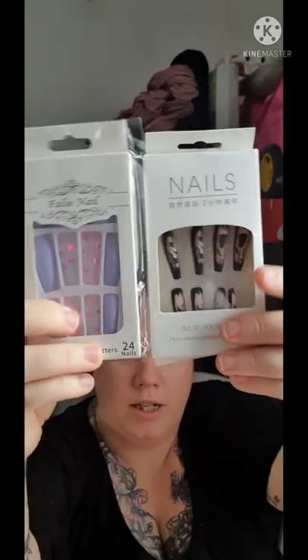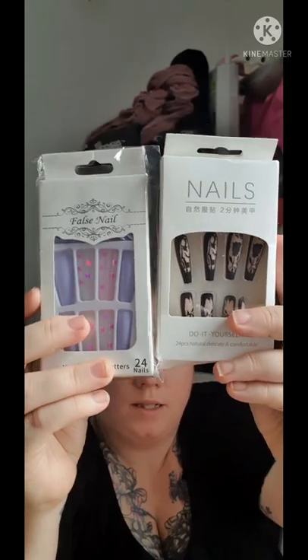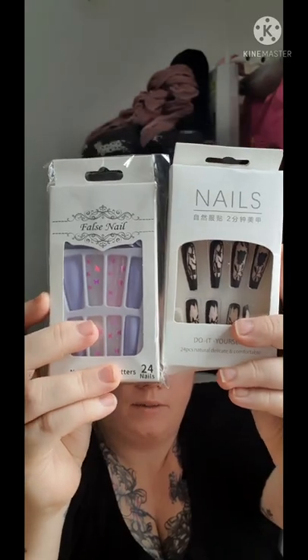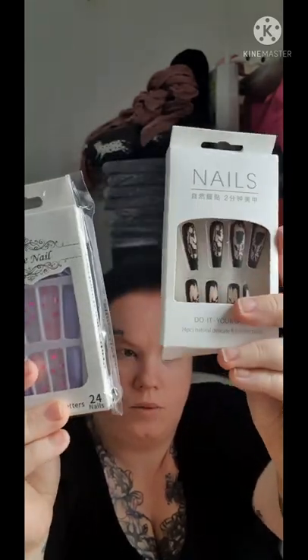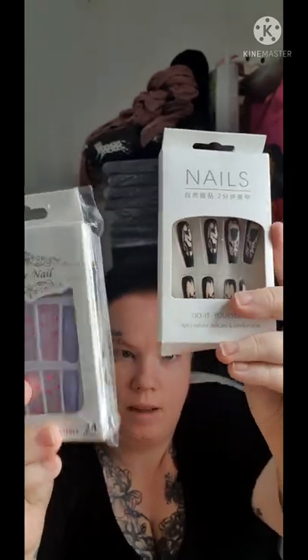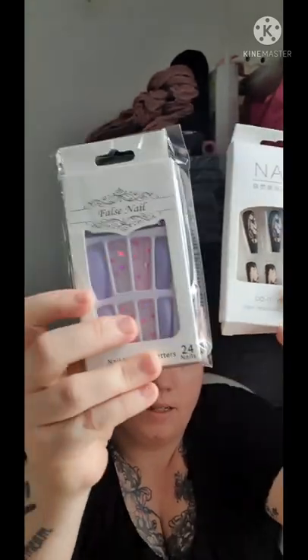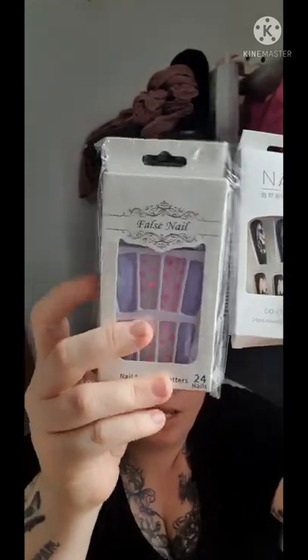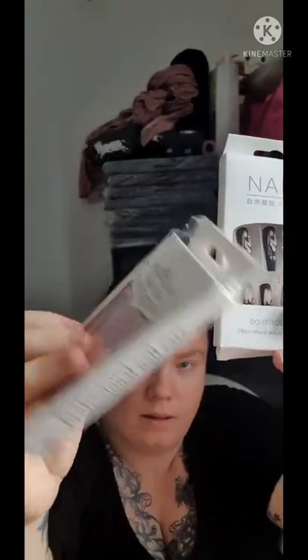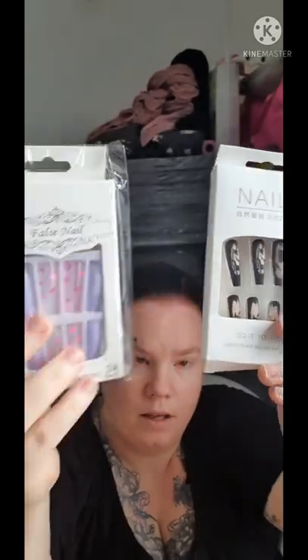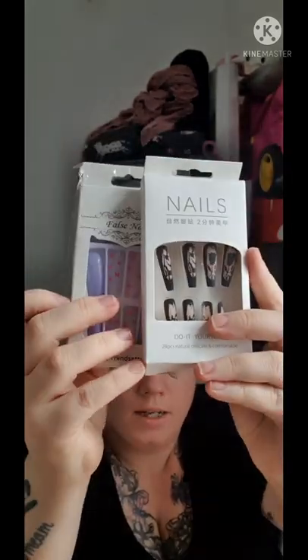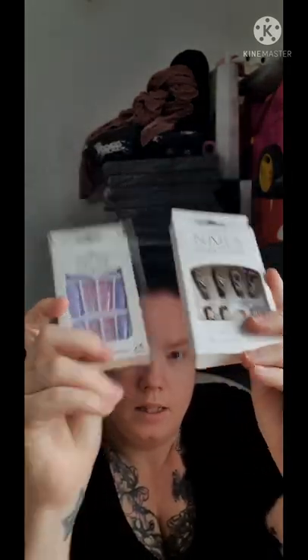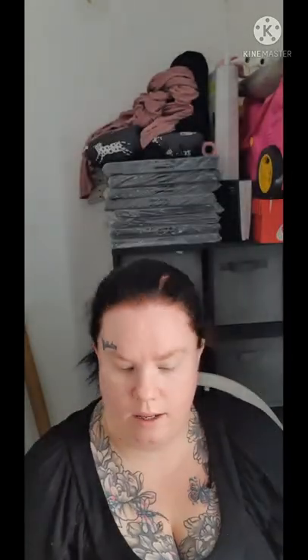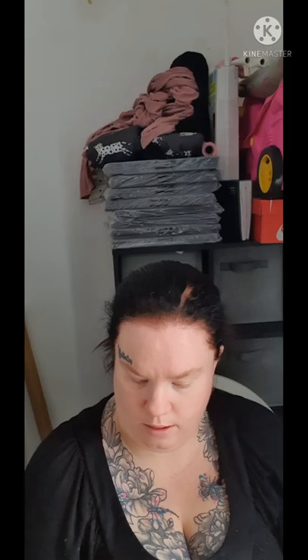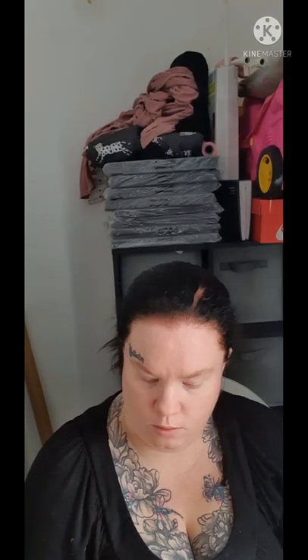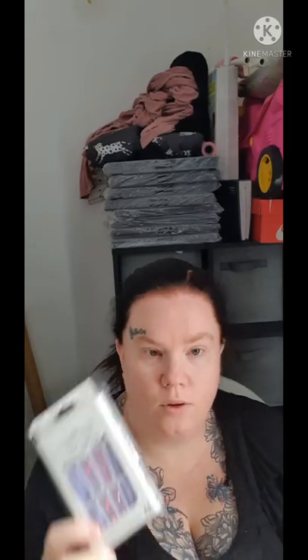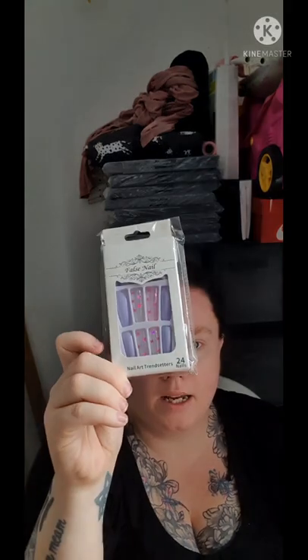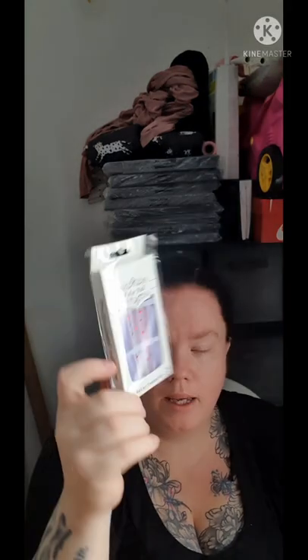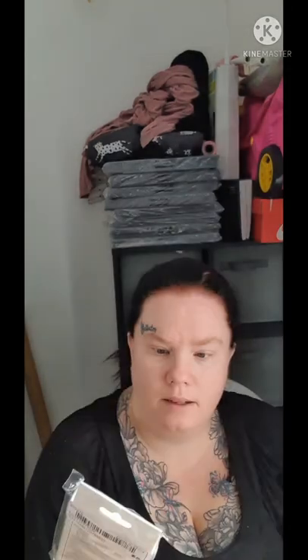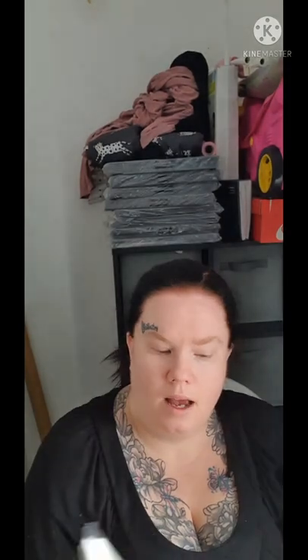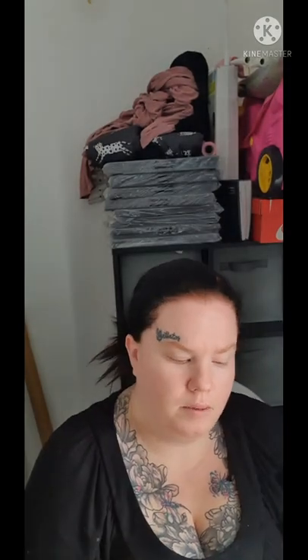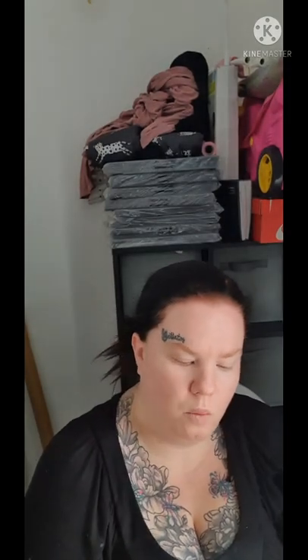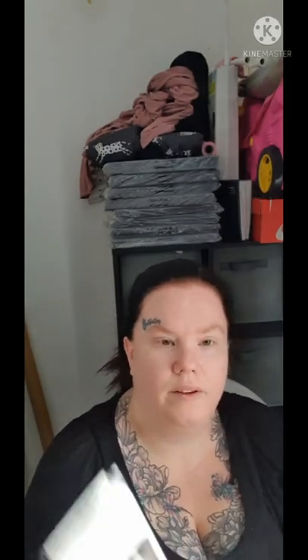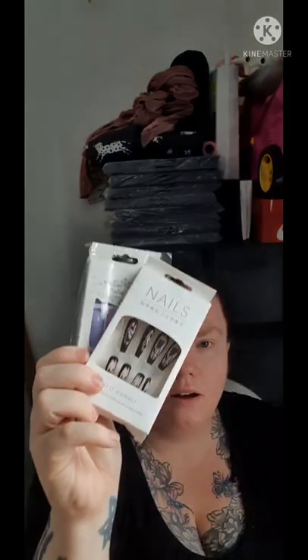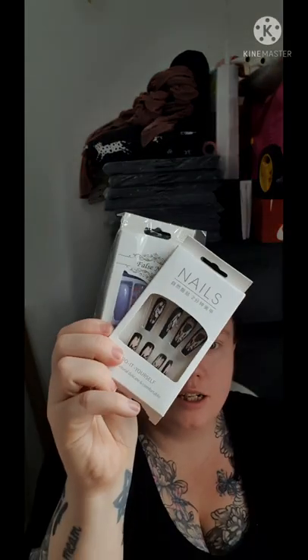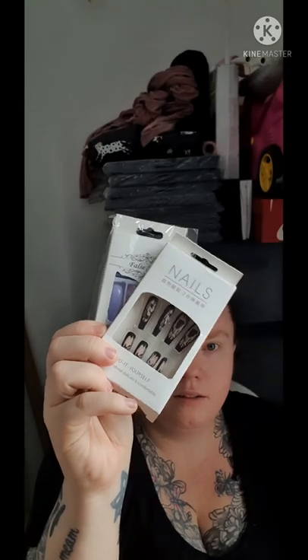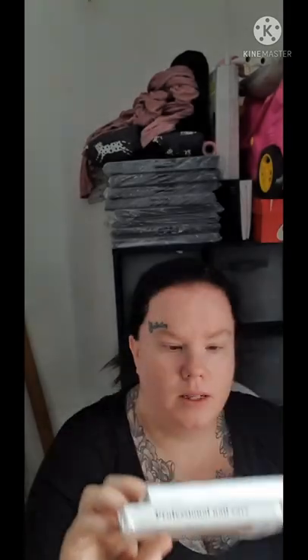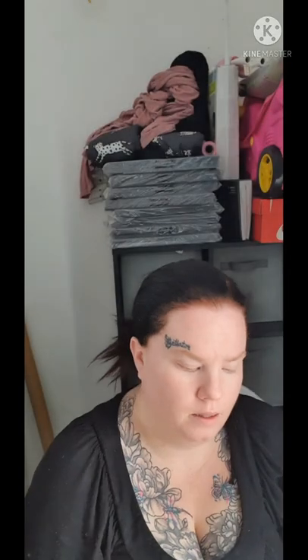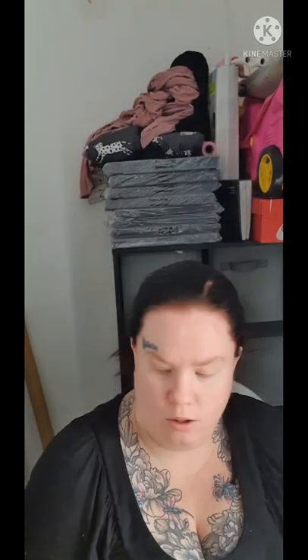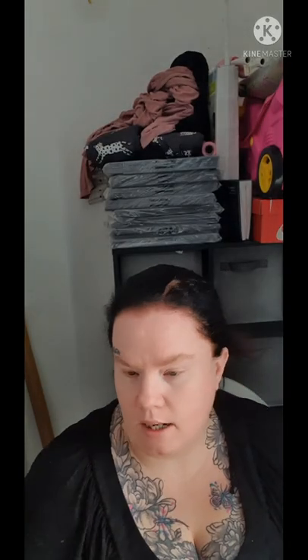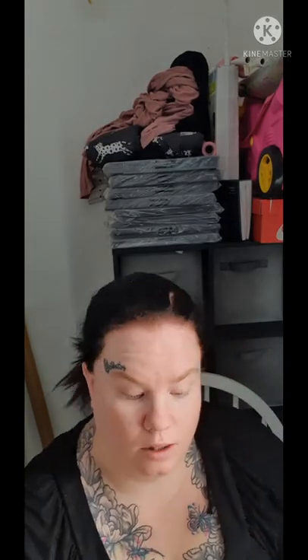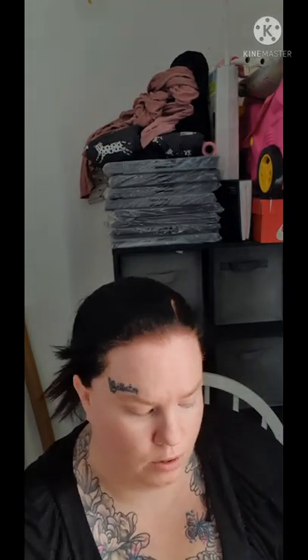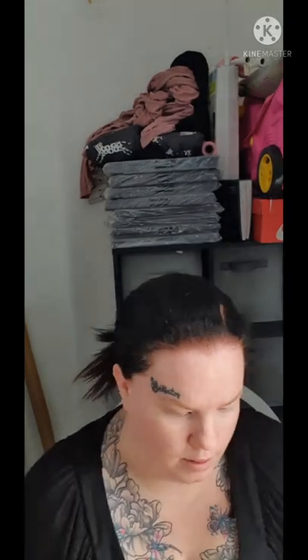Next up are these packs of nails from Shein. This one came plain and this one came with a design on it. You get 24 nails in a packet and they were about £1.50 on Shein — really cute designs, lots of options.